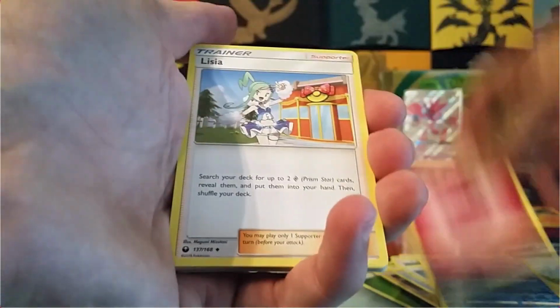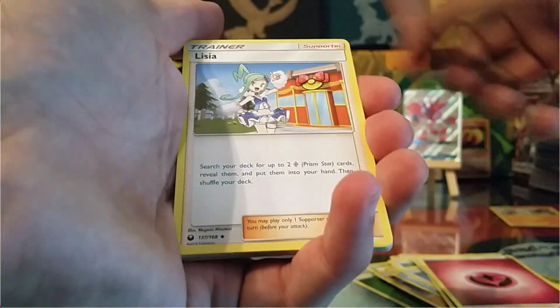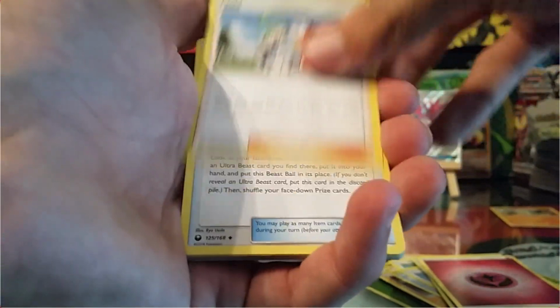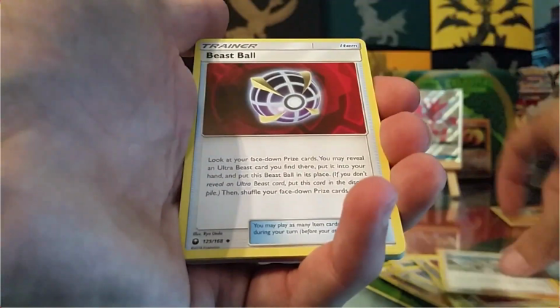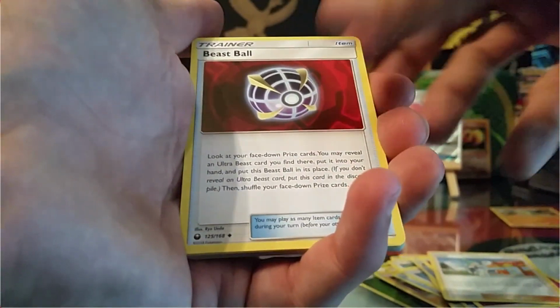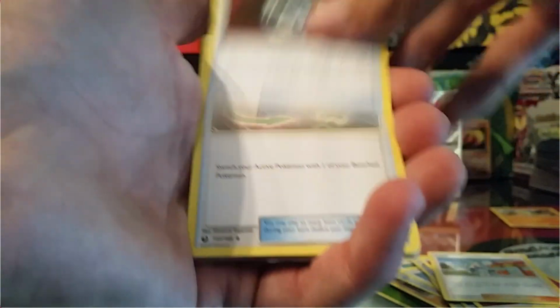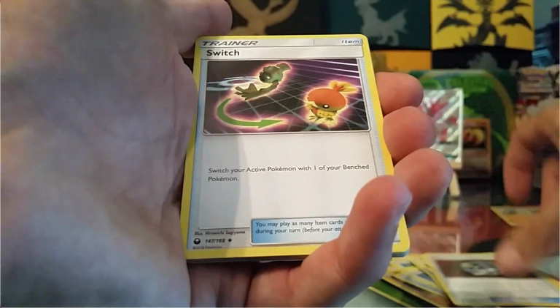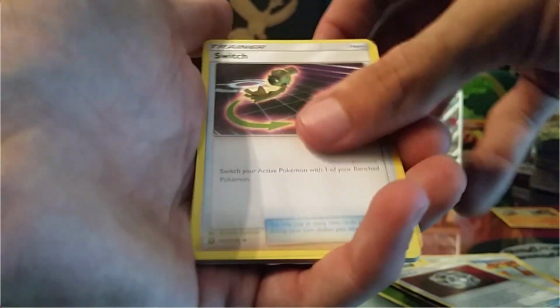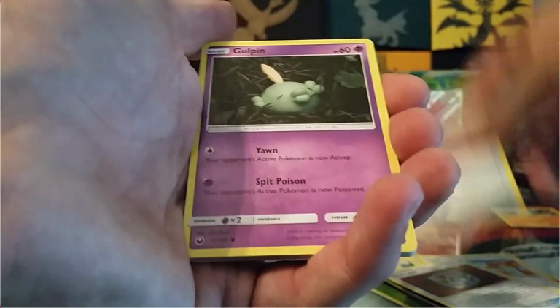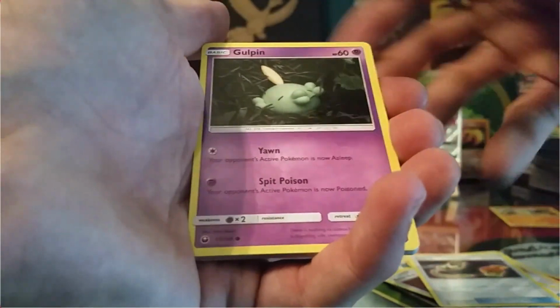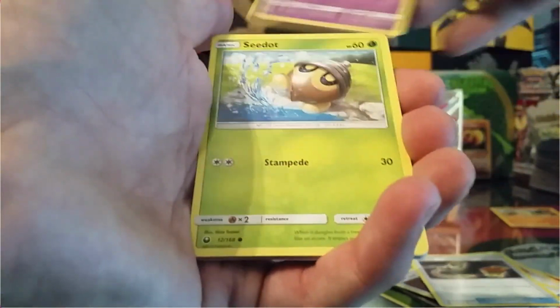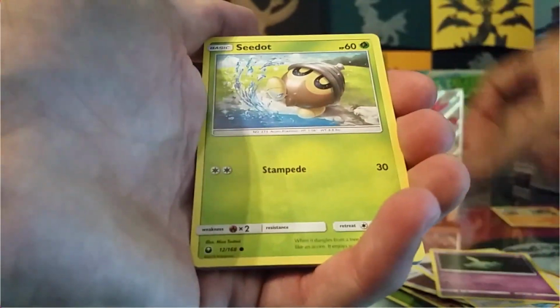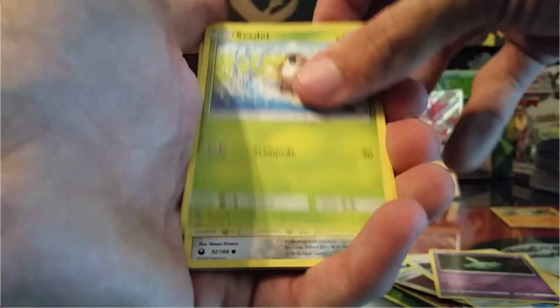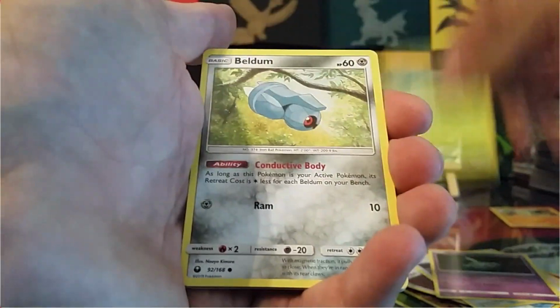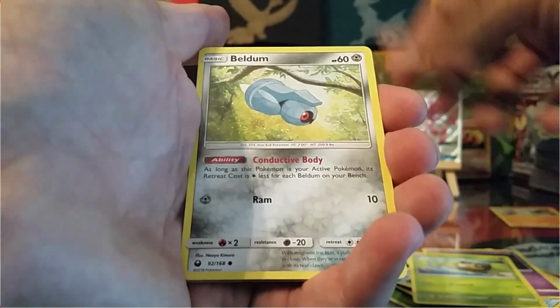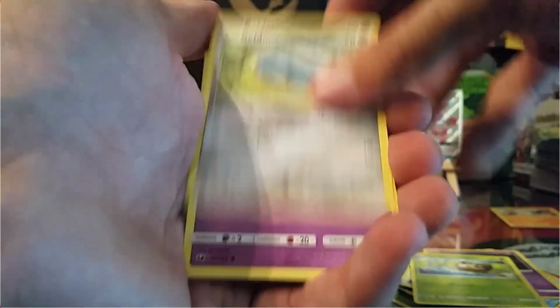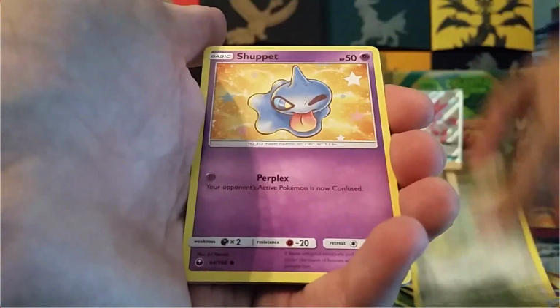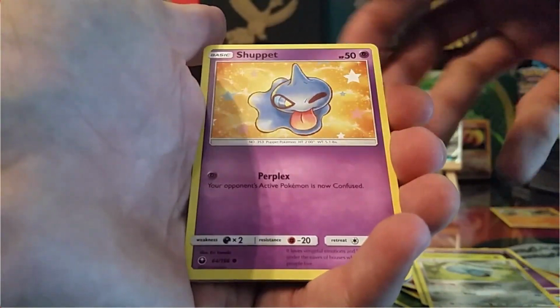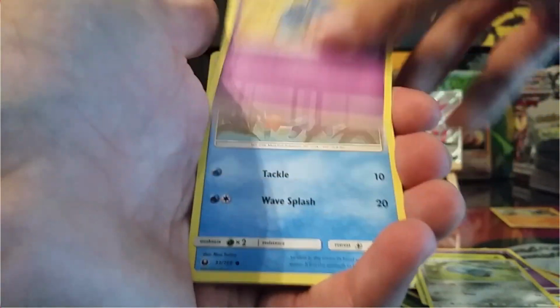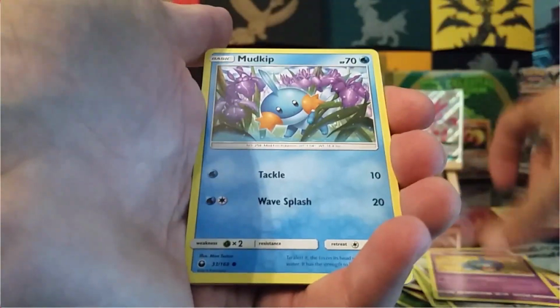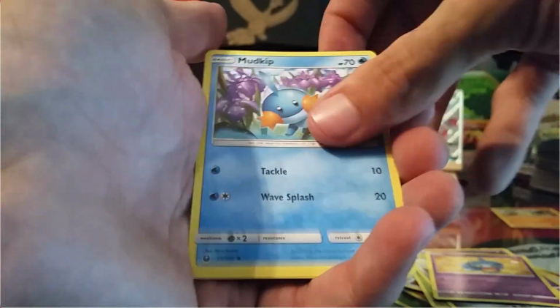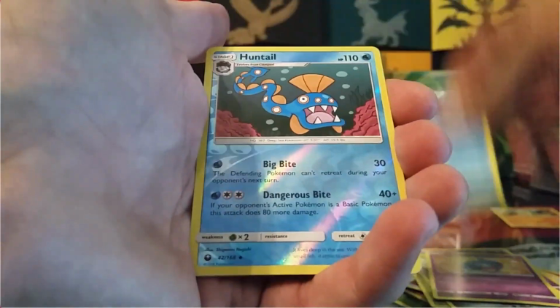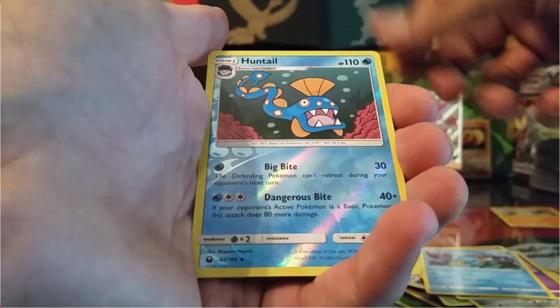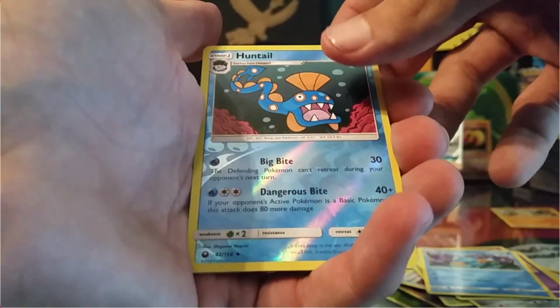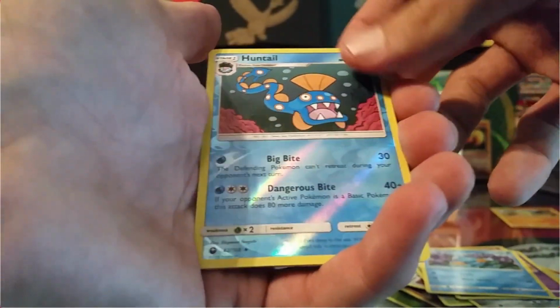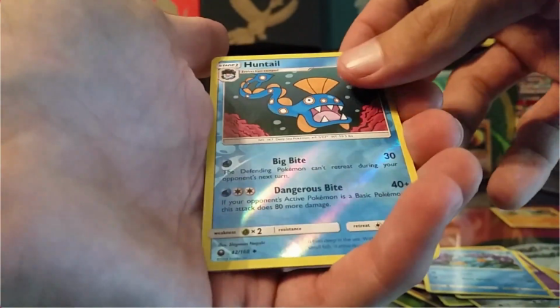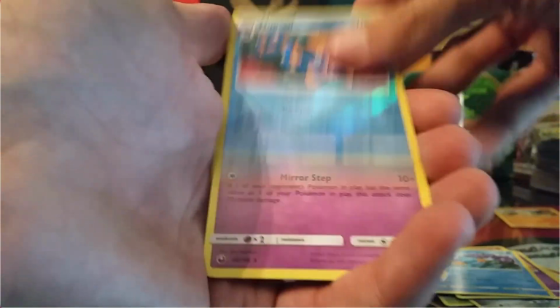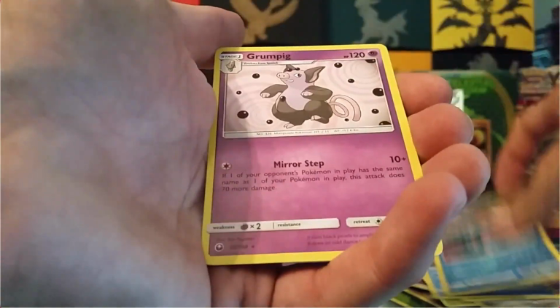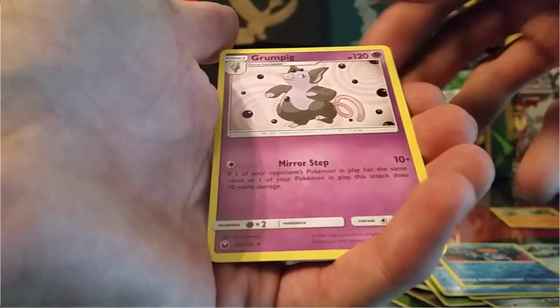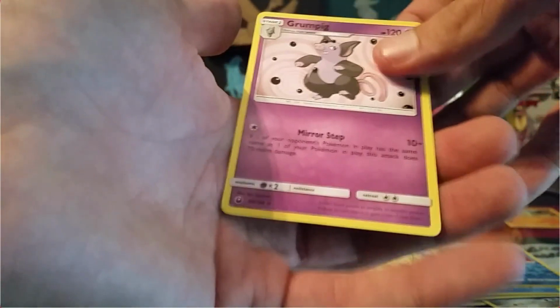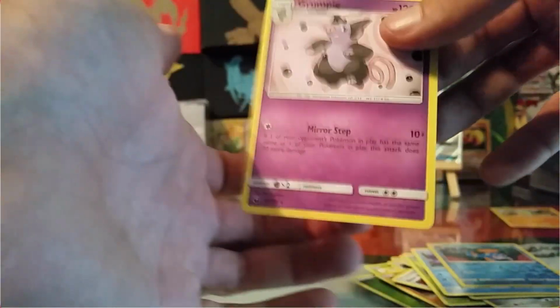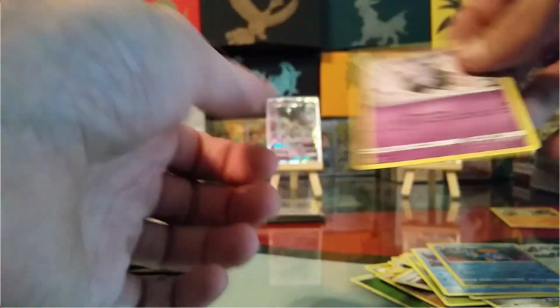Fairy Energy, Alicia, Beast Ball, Switch, Gulpin, Sea Dot, Beldum, Shuppet, Mudkip, Reverse Huntail, and a non-holo rare Grumpig.